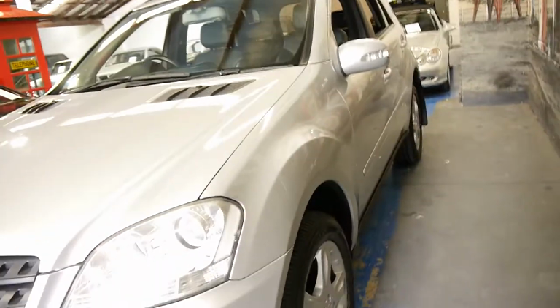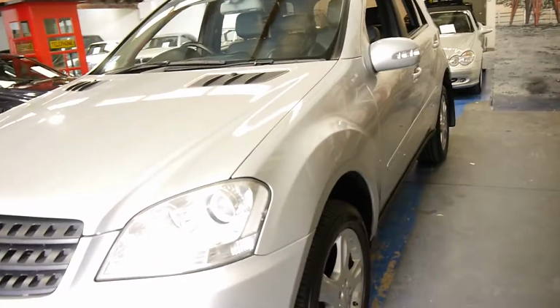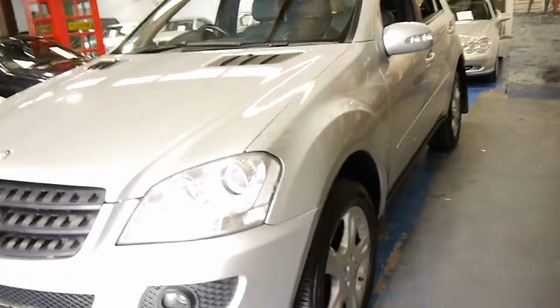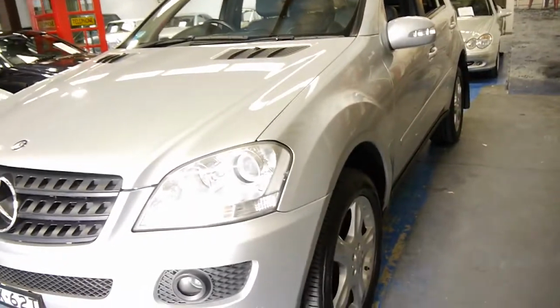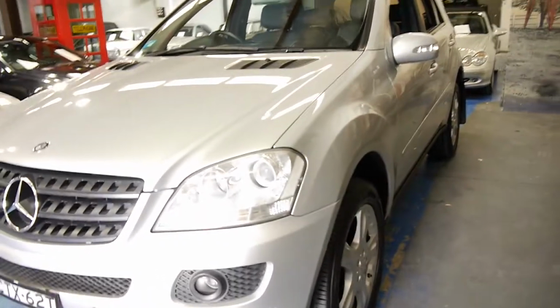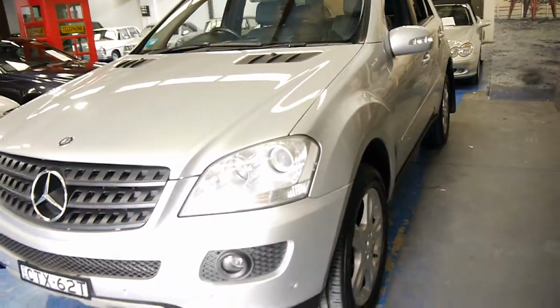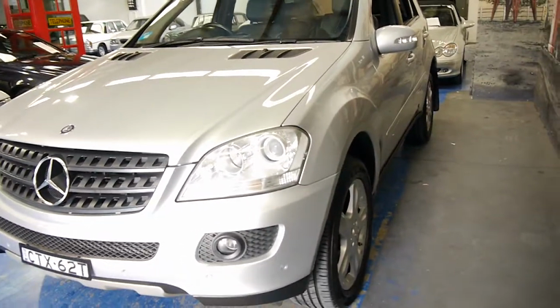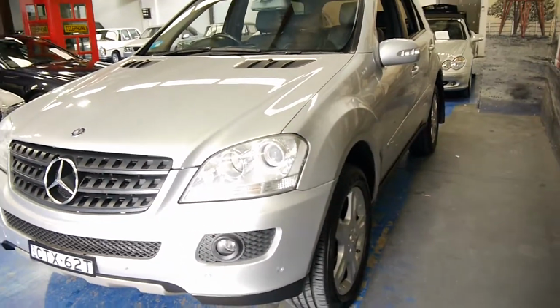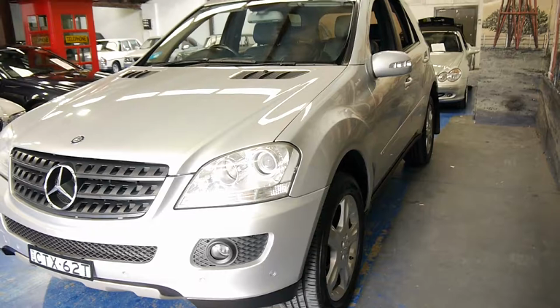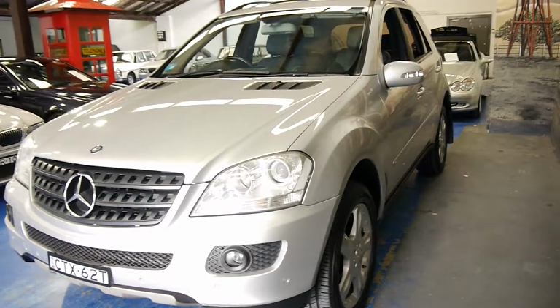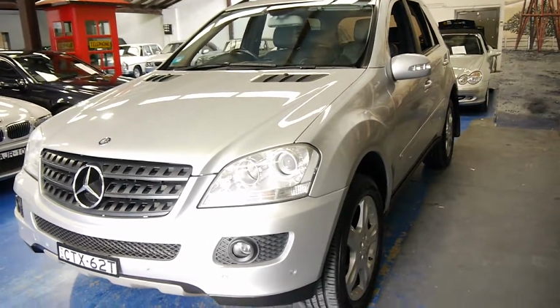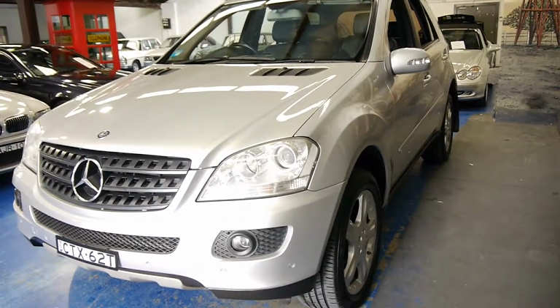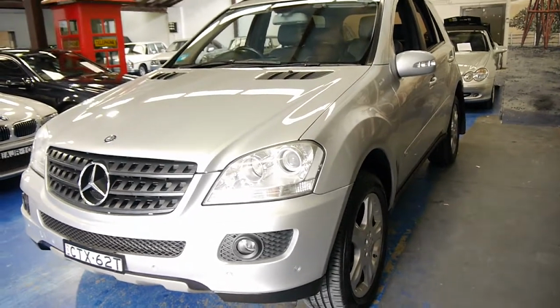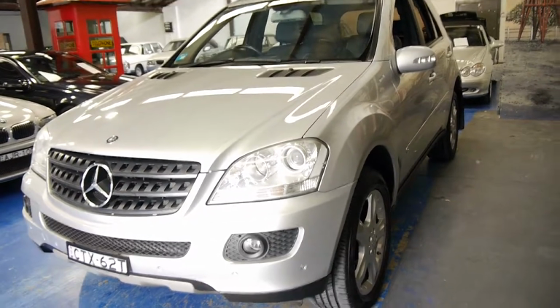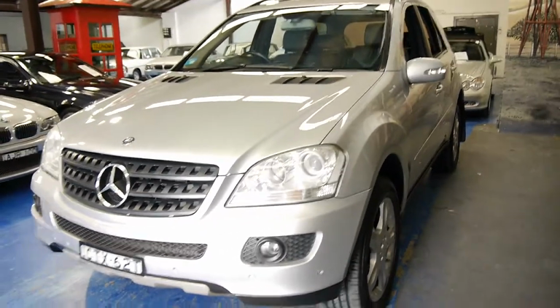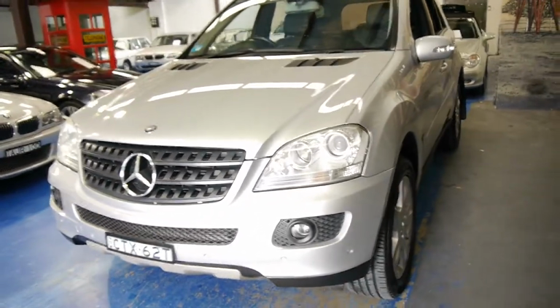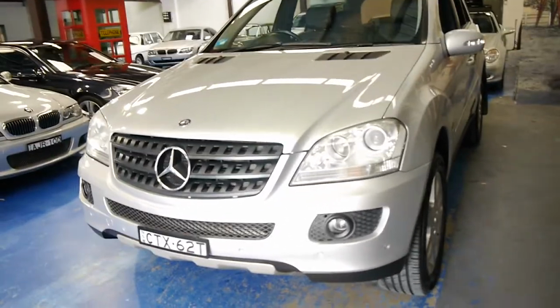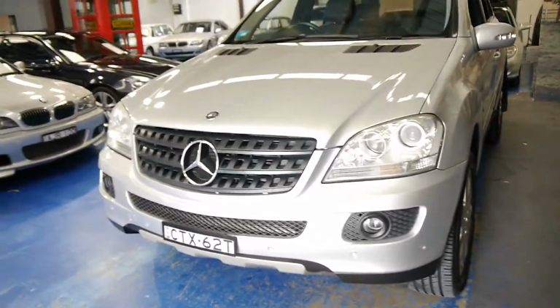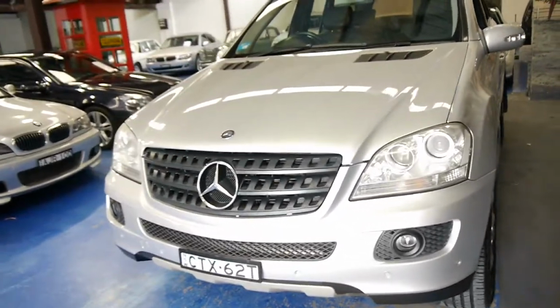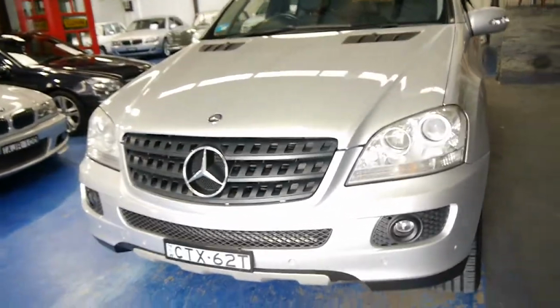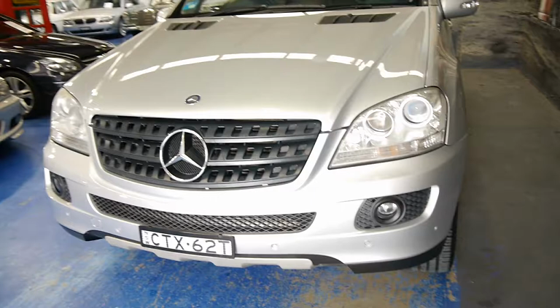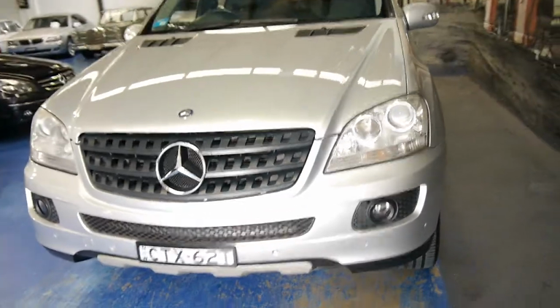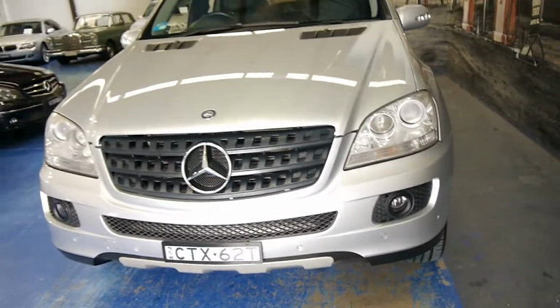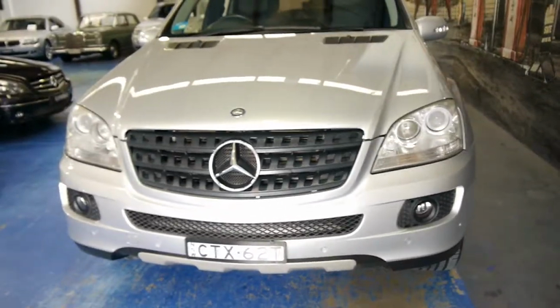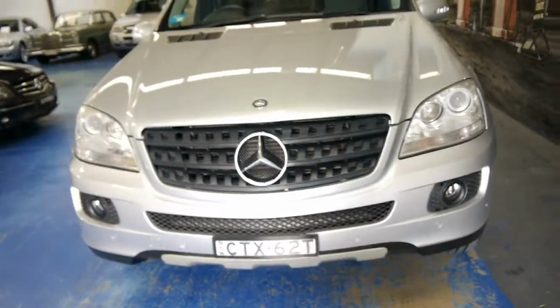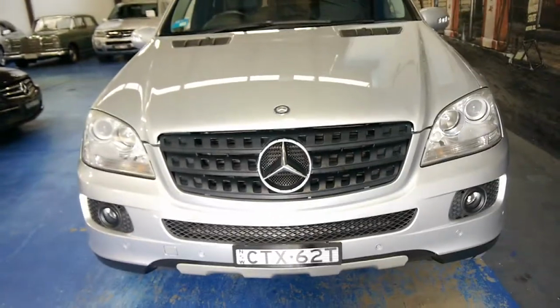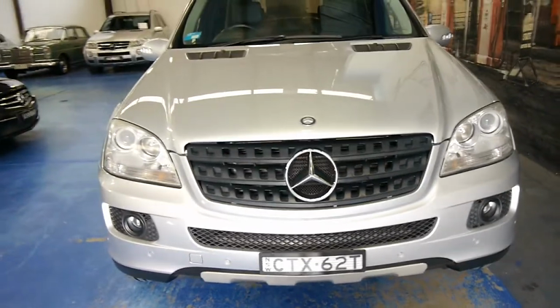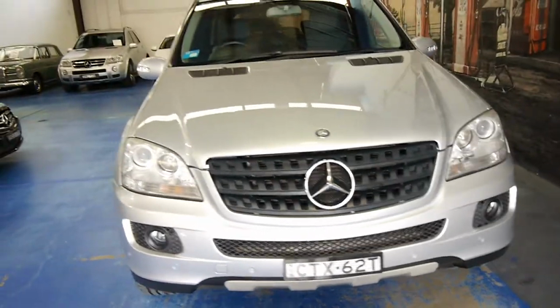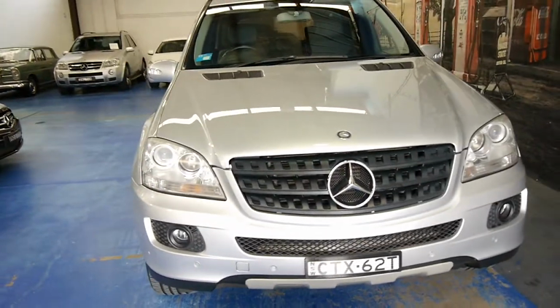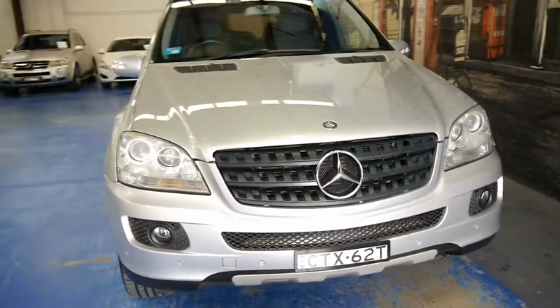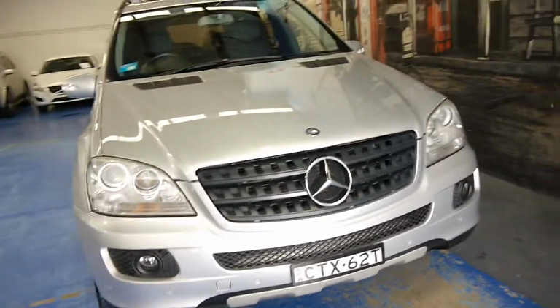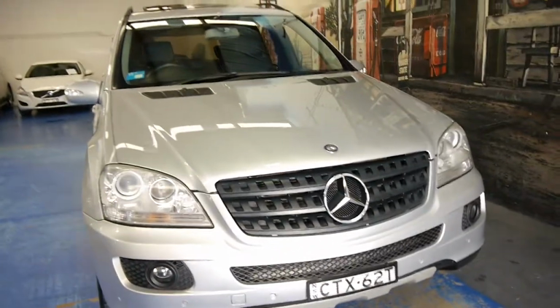They hold their value very well. We sold a 2005 model in the same shape — it had the 320 engine, 165,000 kilometres, and it just drove perfectly. That car came to us from Orange.